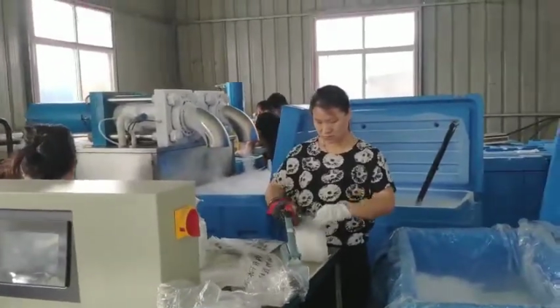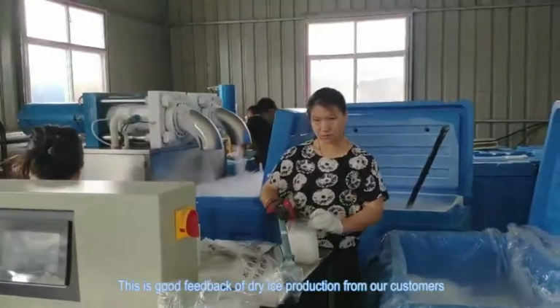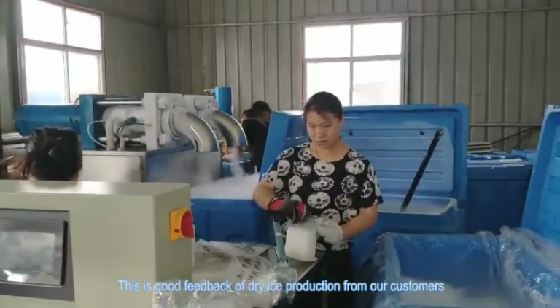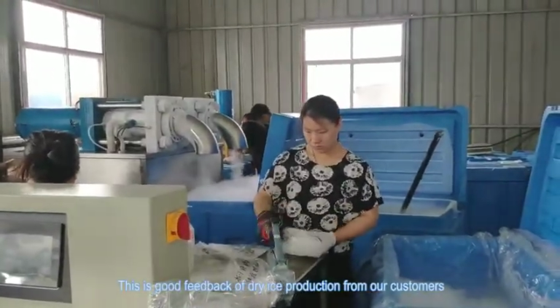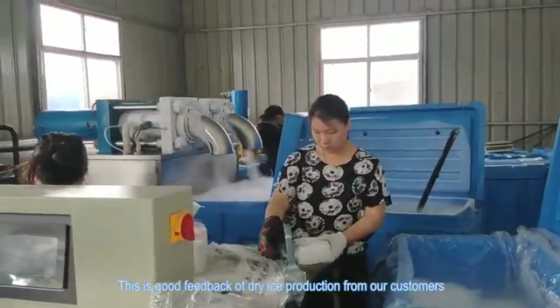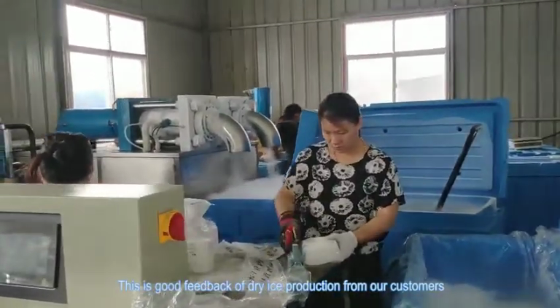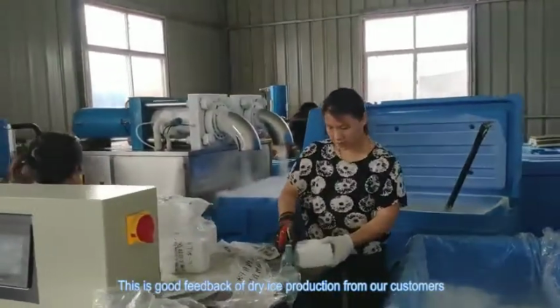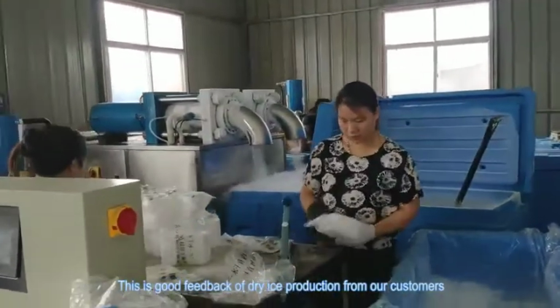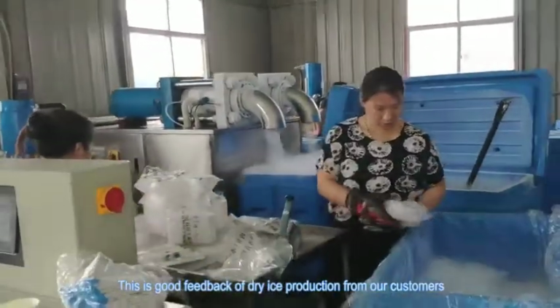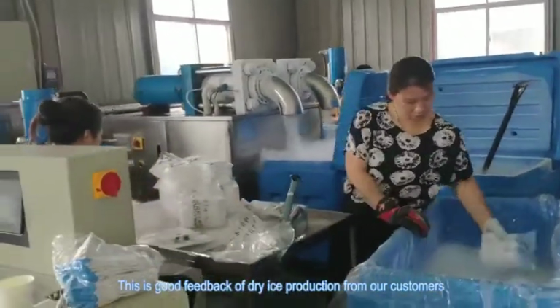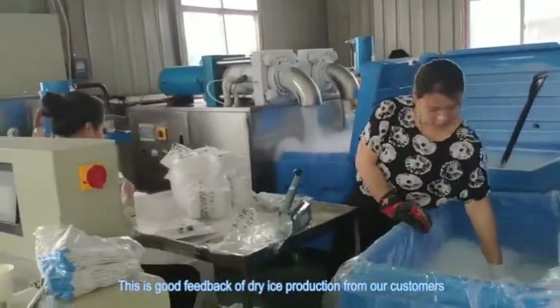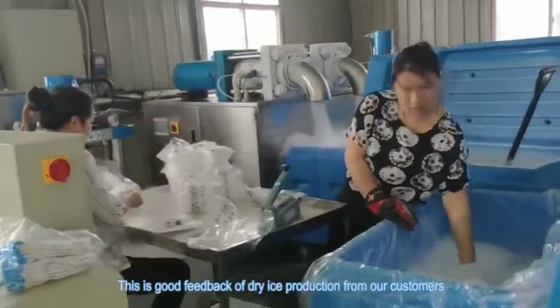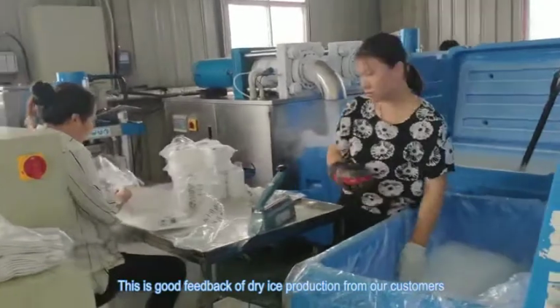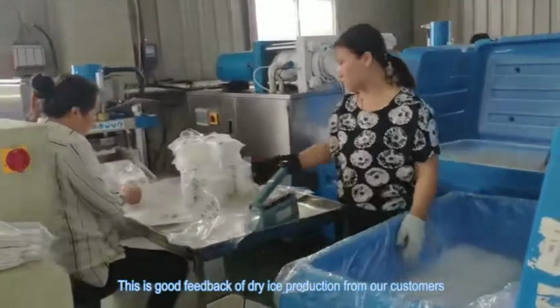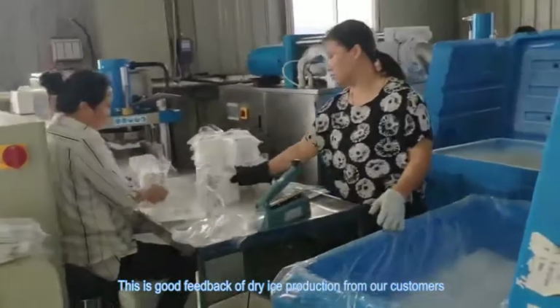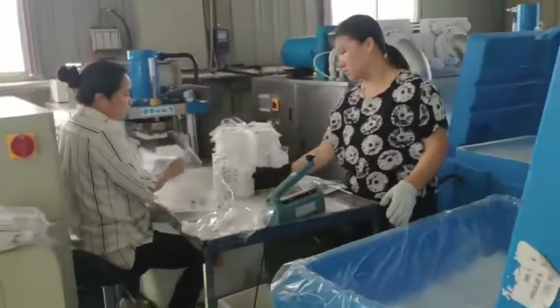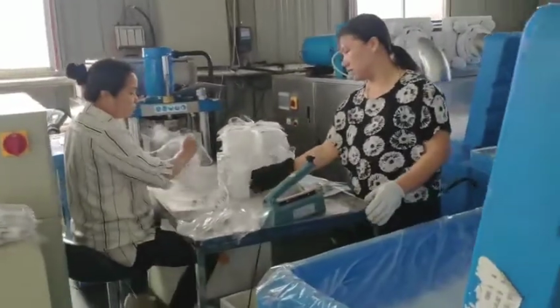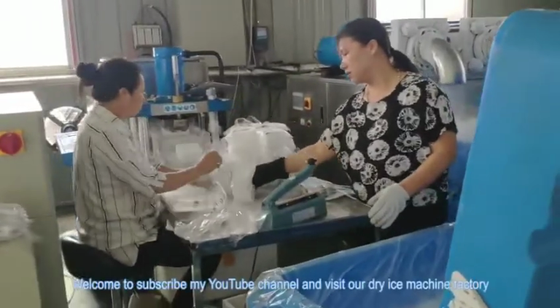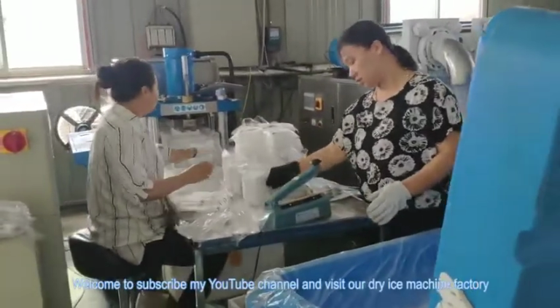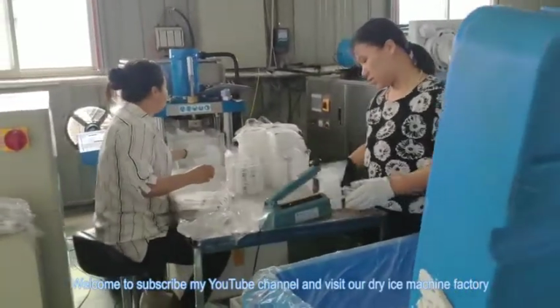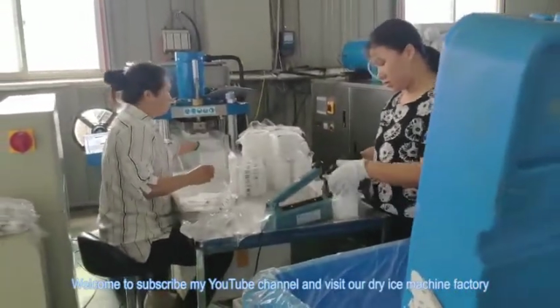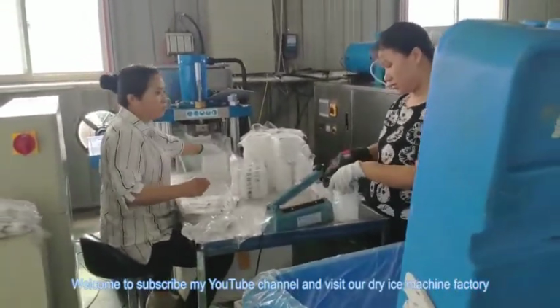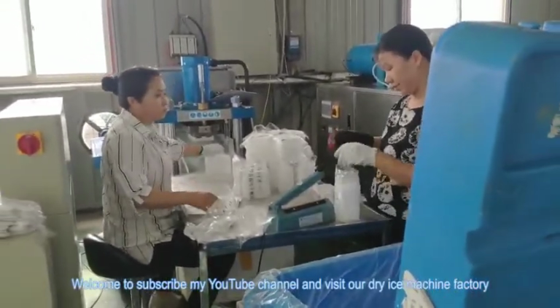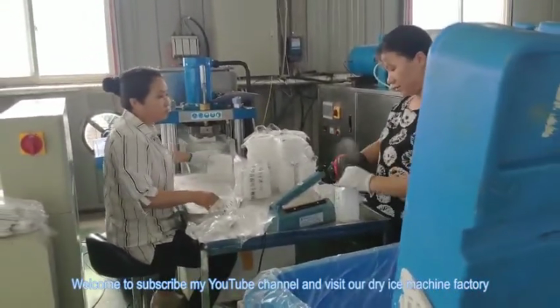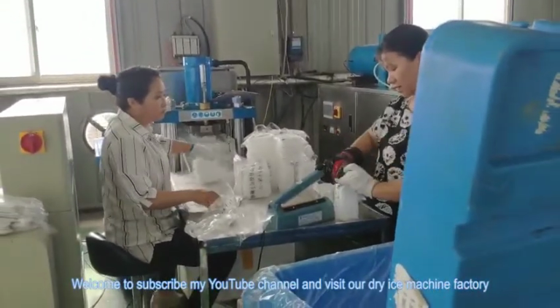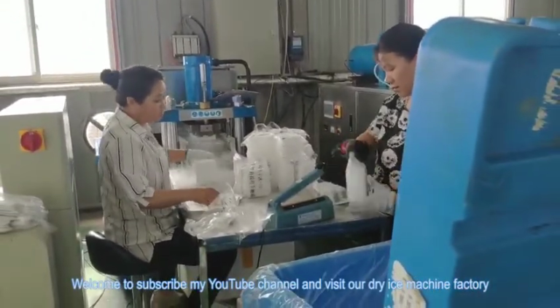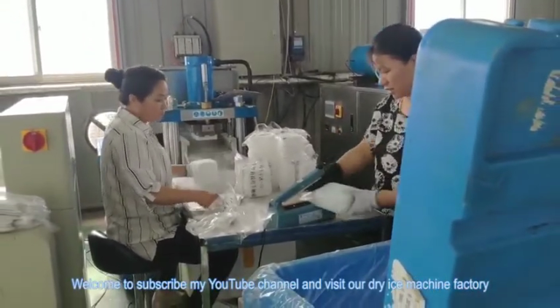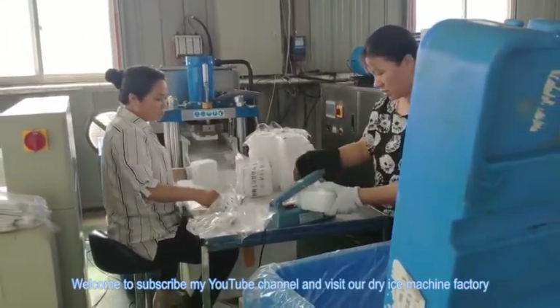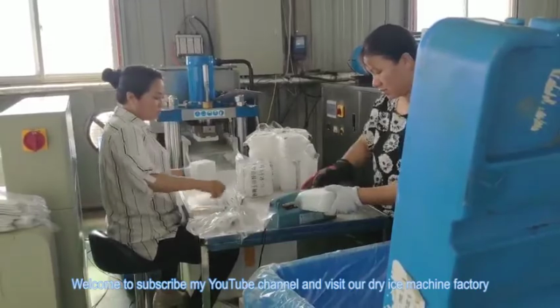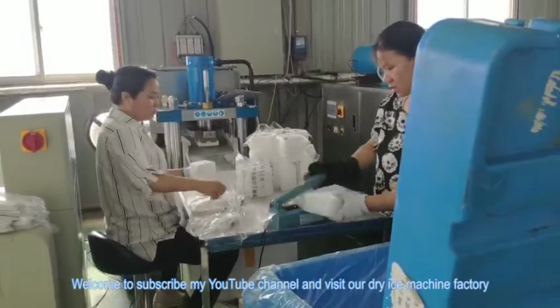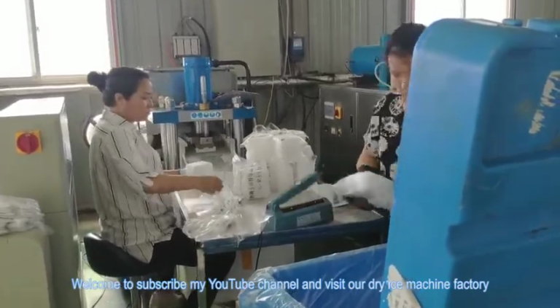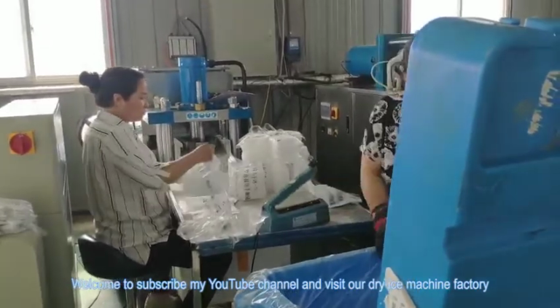This is good feedback of dry ice production from our customers. Welcome to subscribe to my YouTube channel and visit our dry ice machine factory.